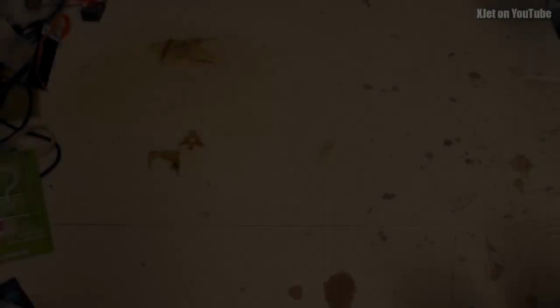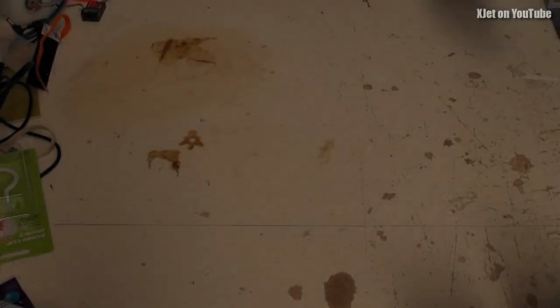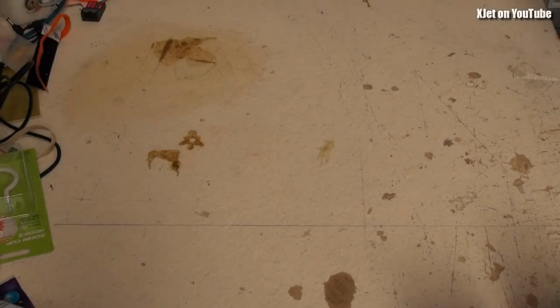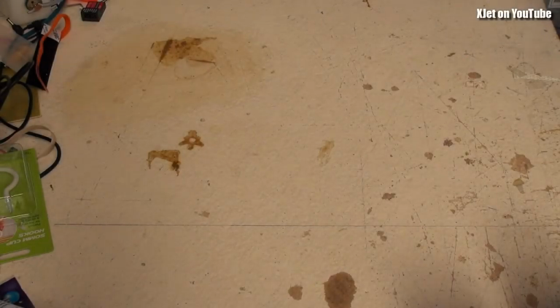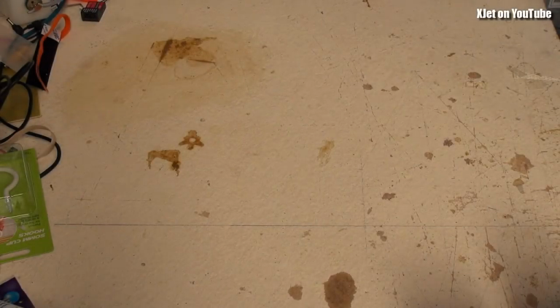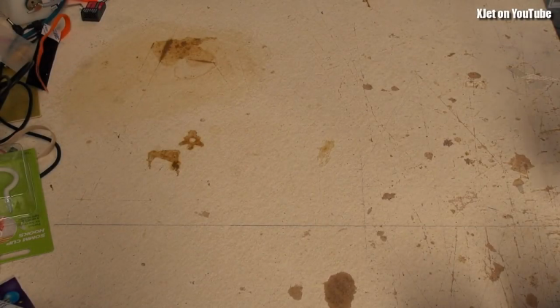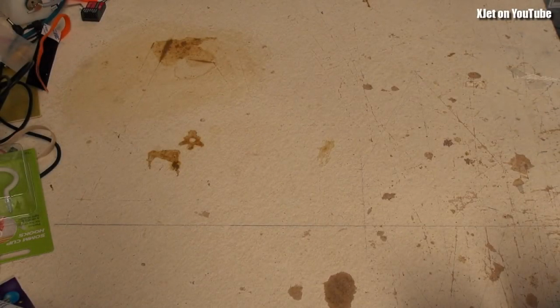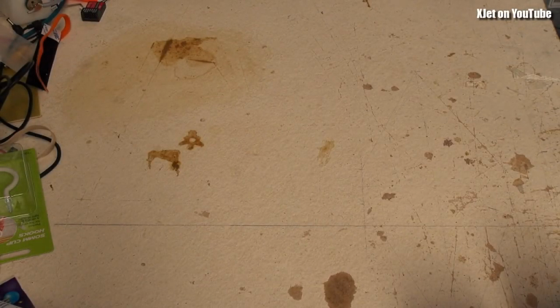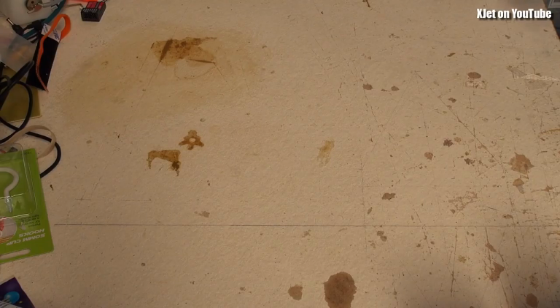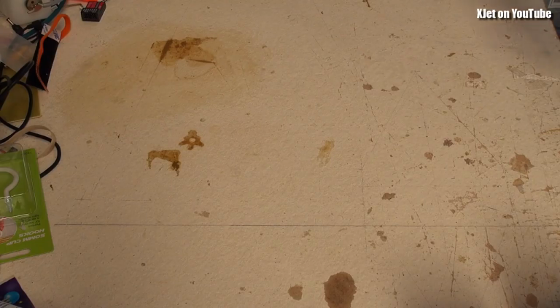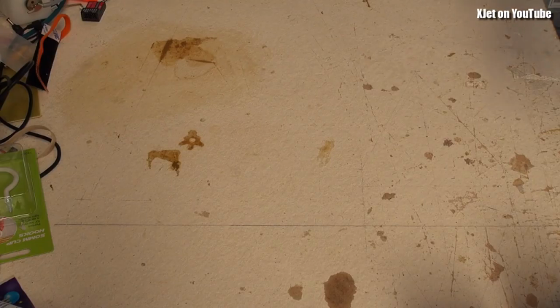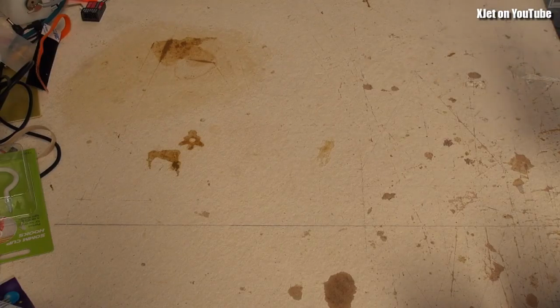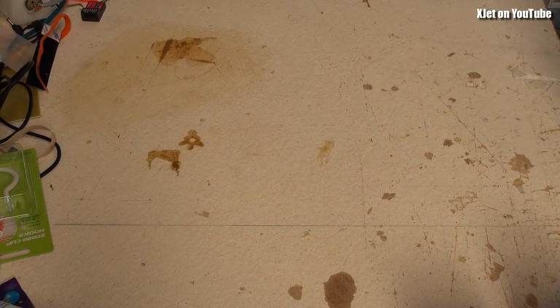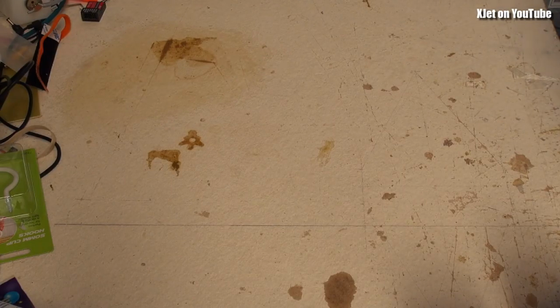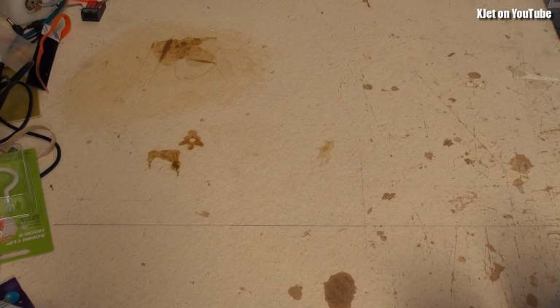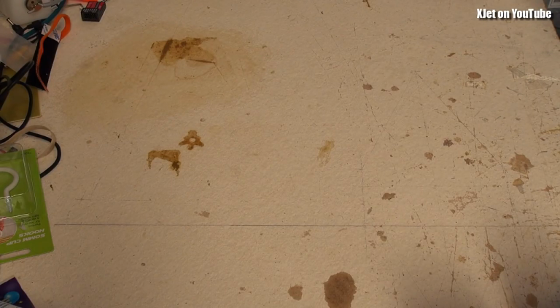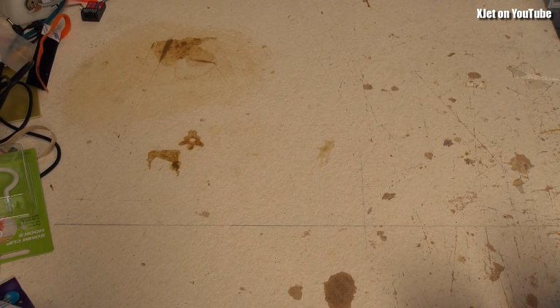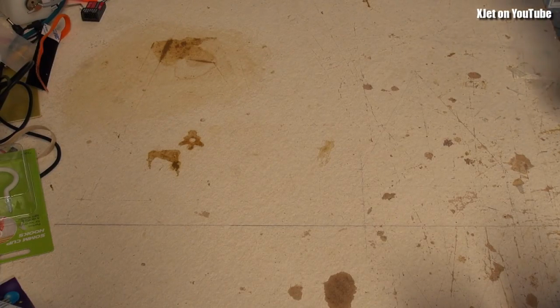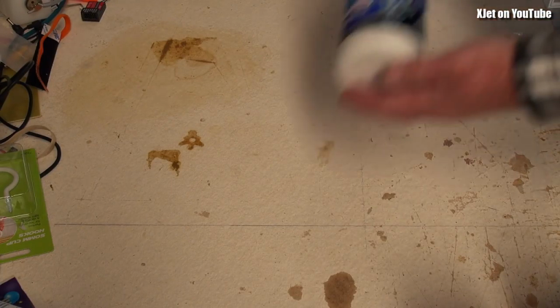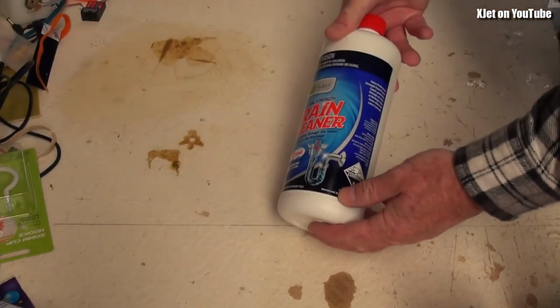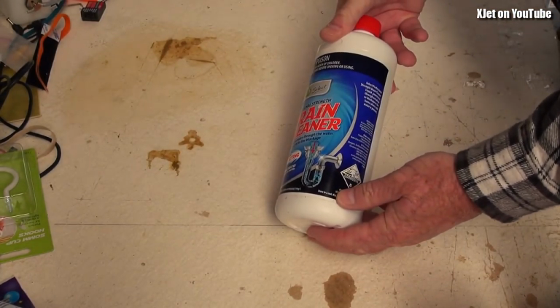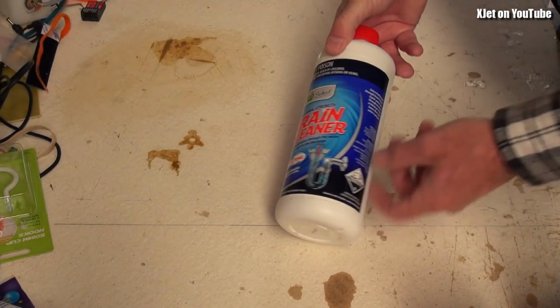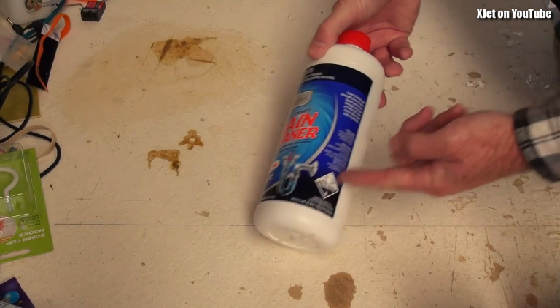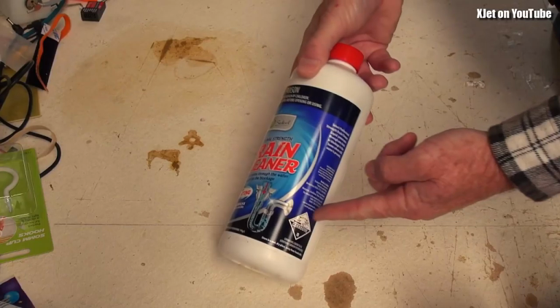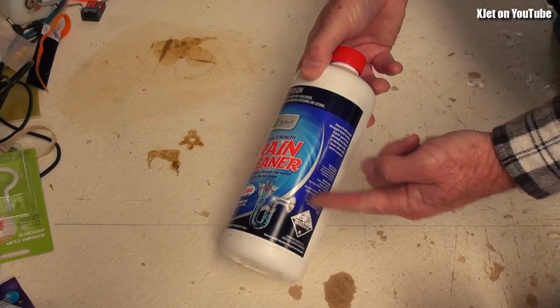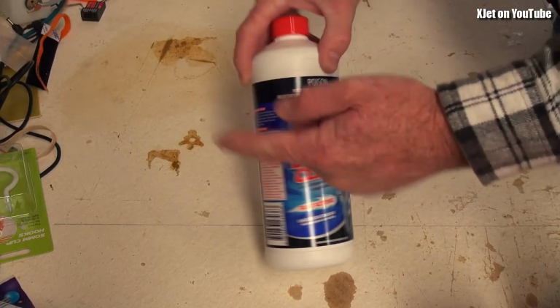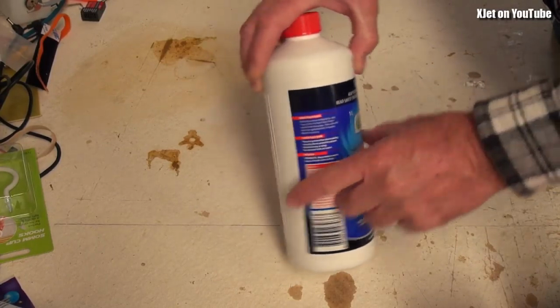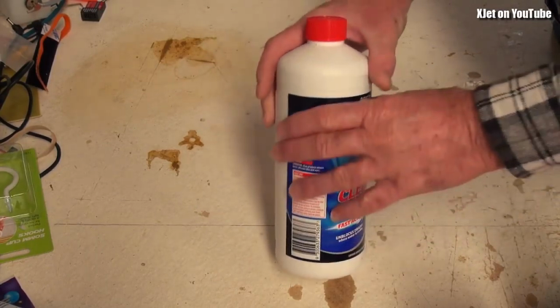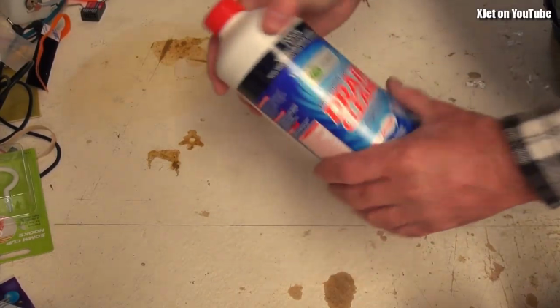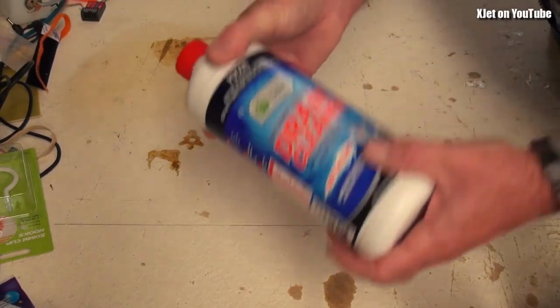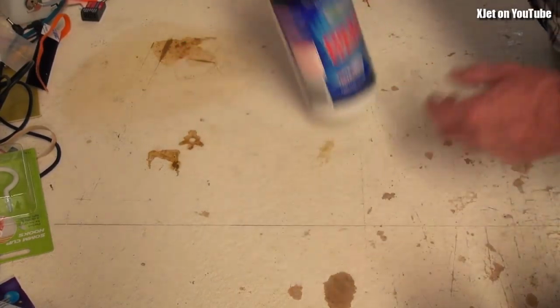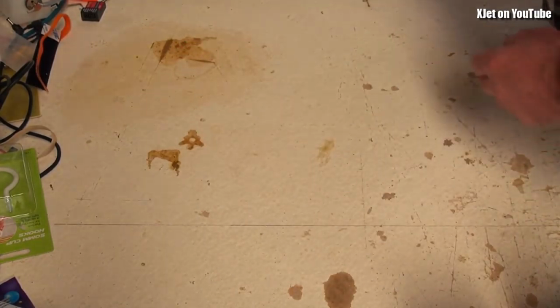G'day, welcome back to the build table and an update on the project. First of all, recap: we tried this, it didn't work — waste of time, waste of money. Don't waste your money on that.